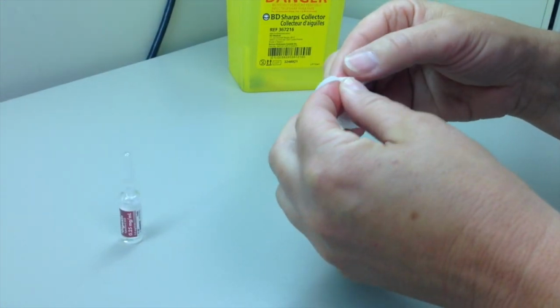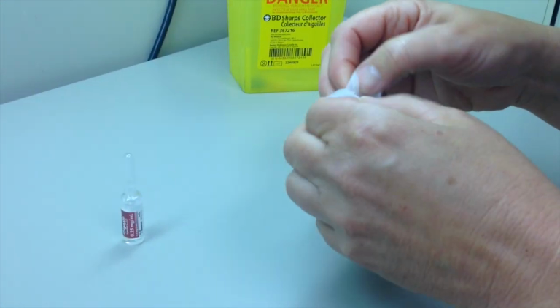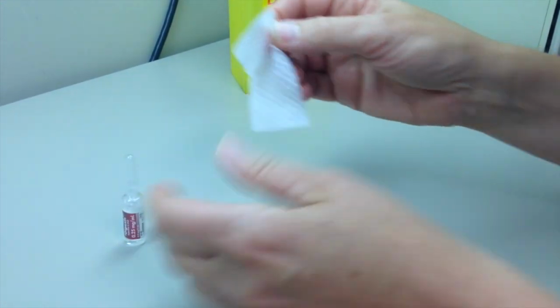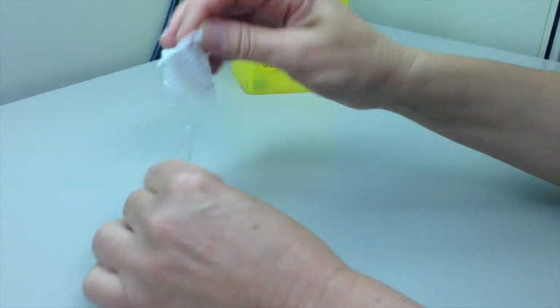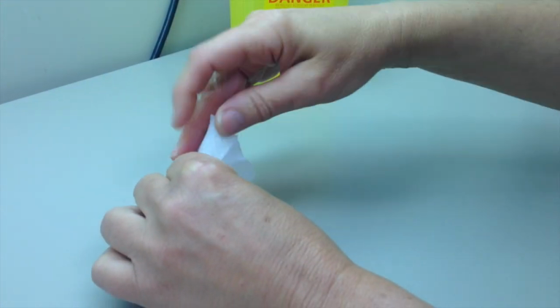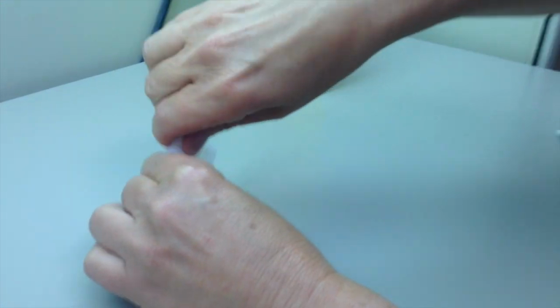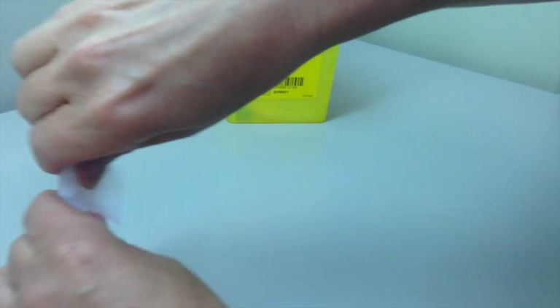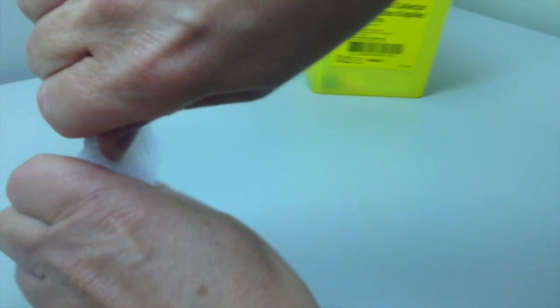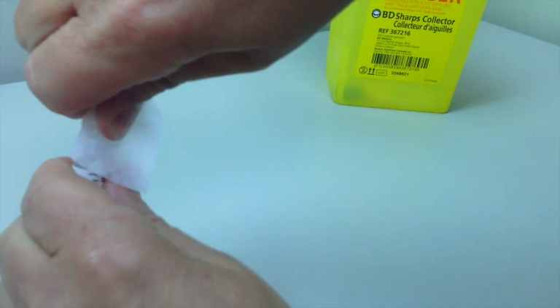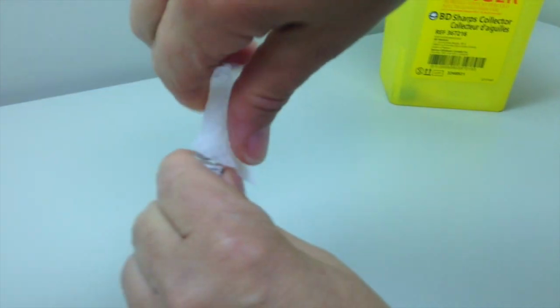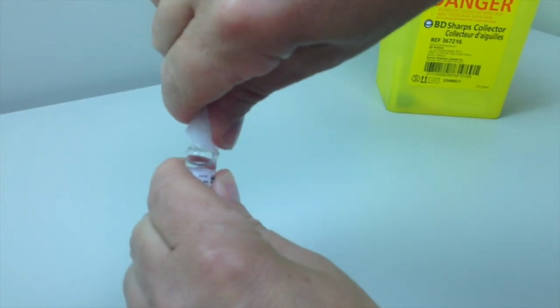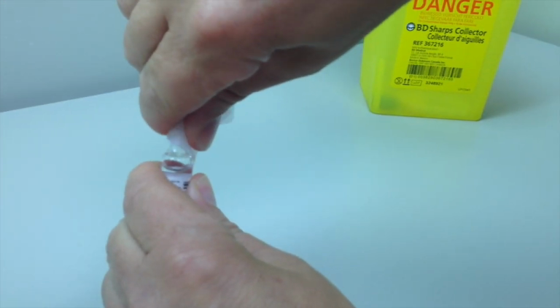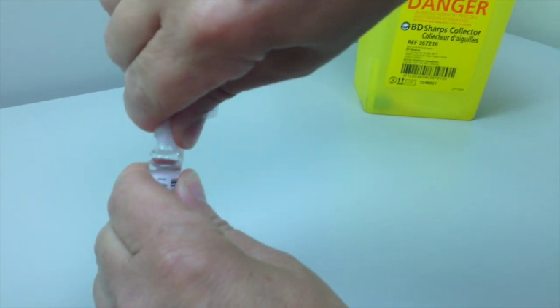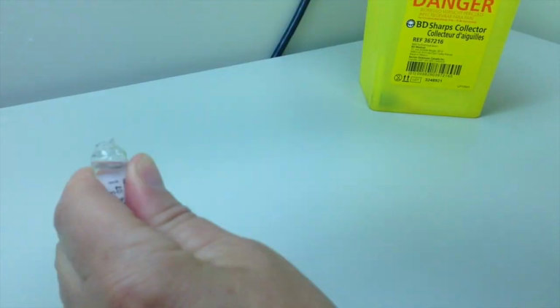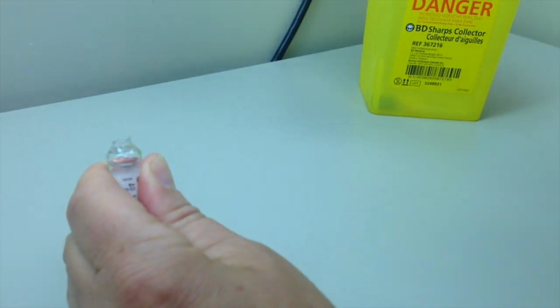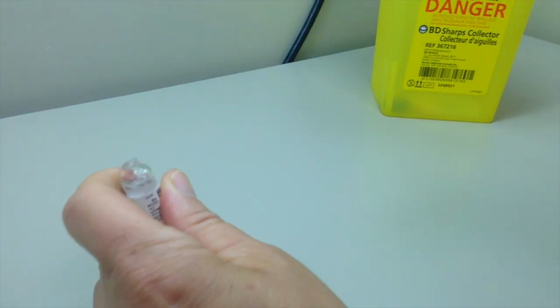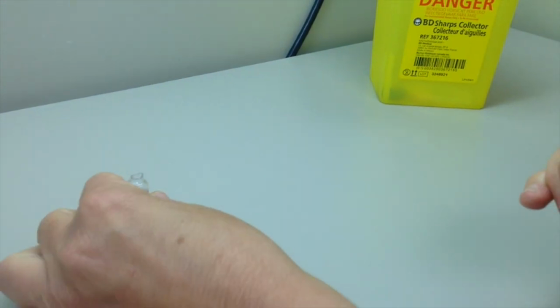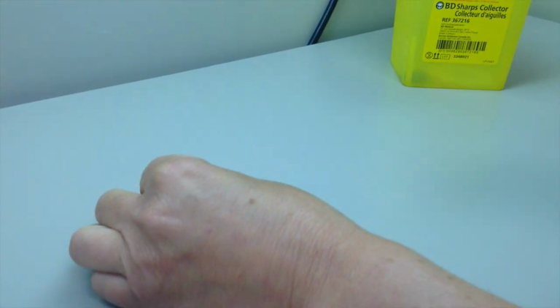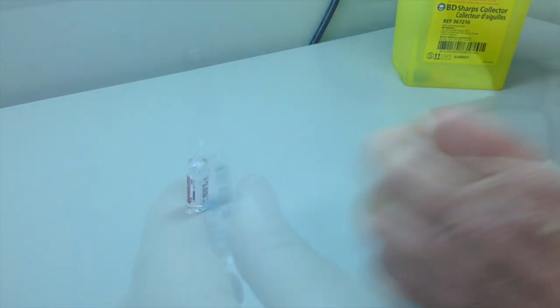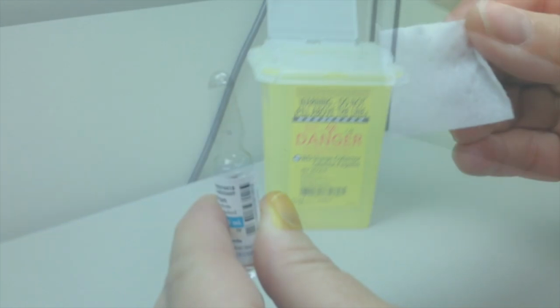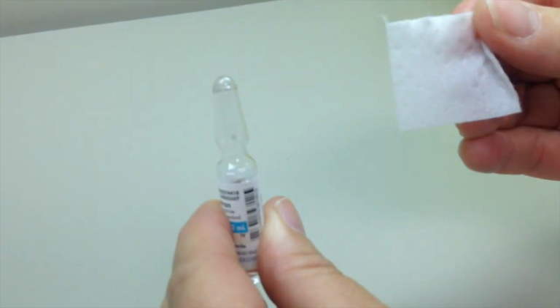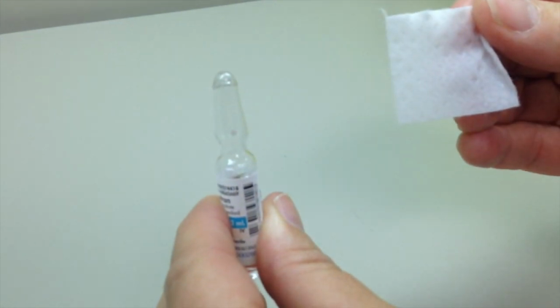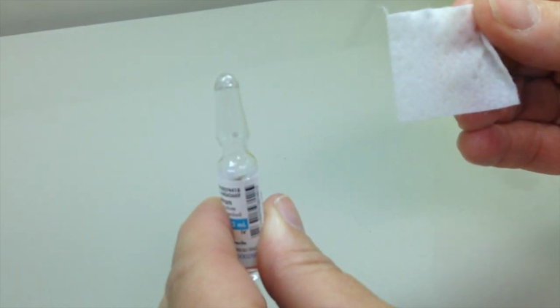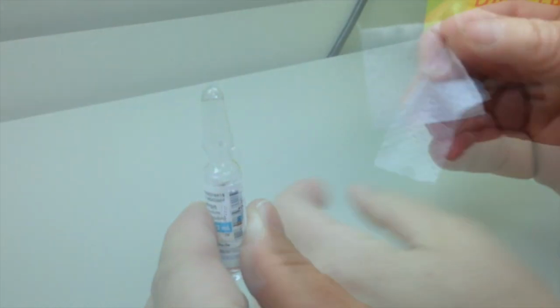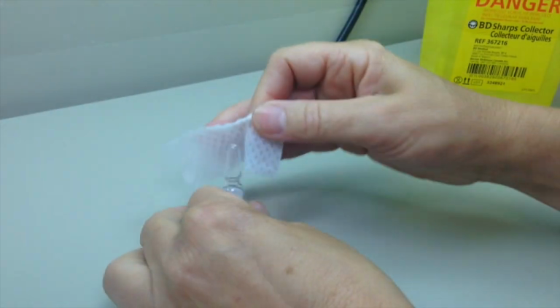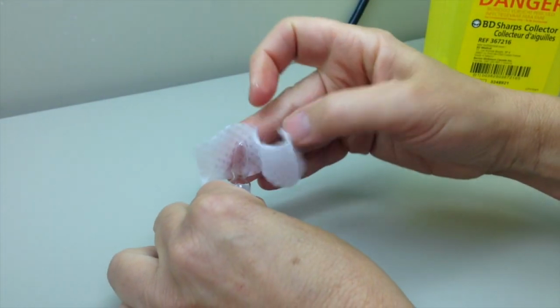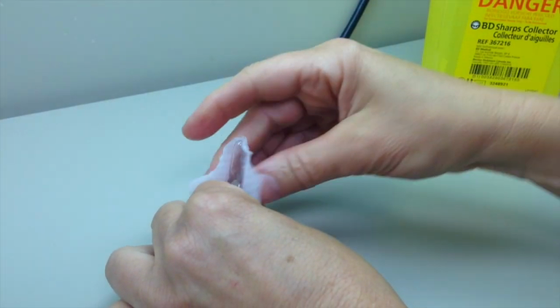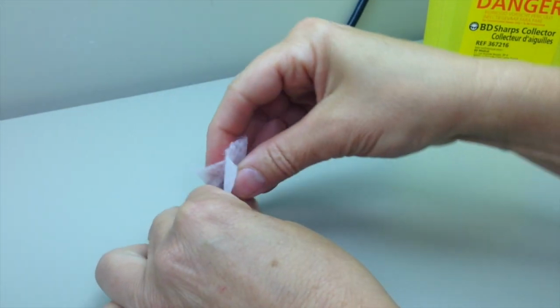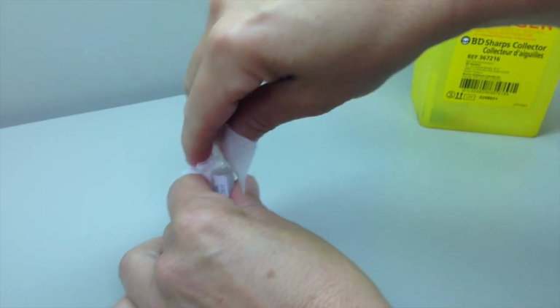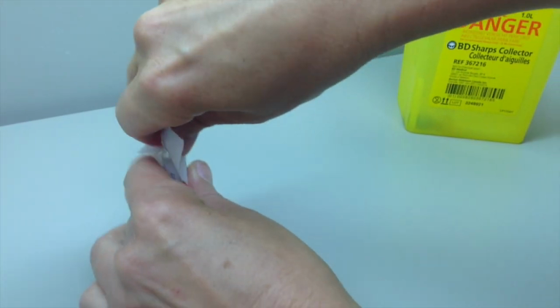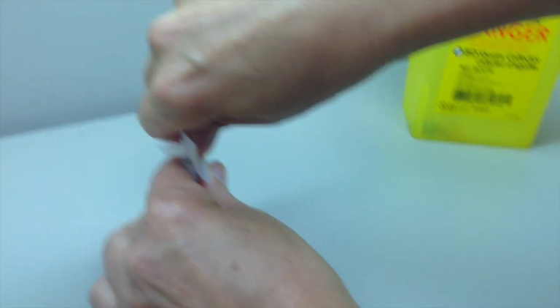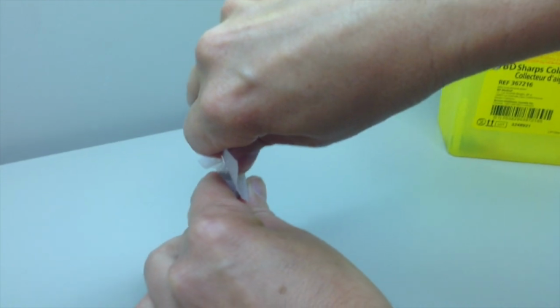Use a sterile gauze or a second alcohol swab to hold the glass ampoule neck and break the ampoule away from you. If your ampoule has a white dot, place the dot away from you to break the neck.